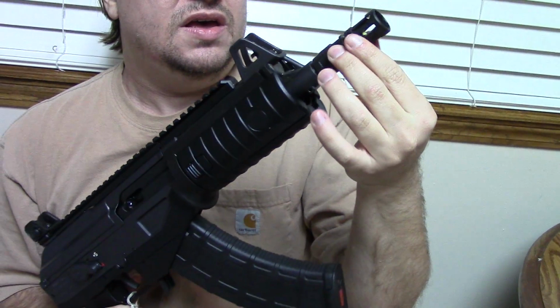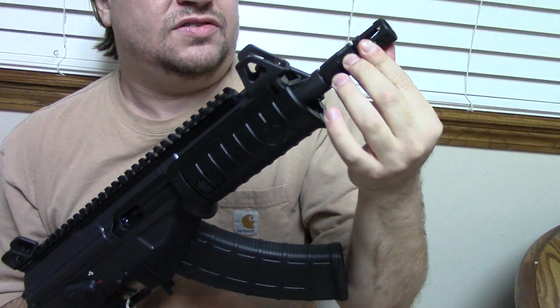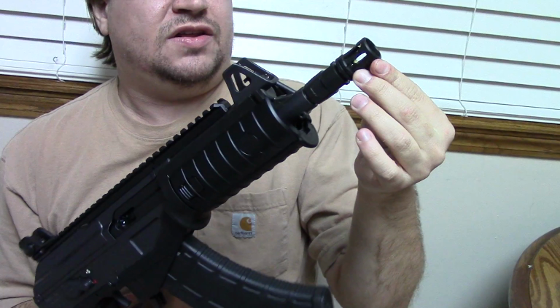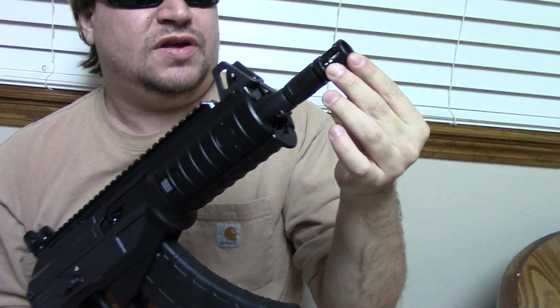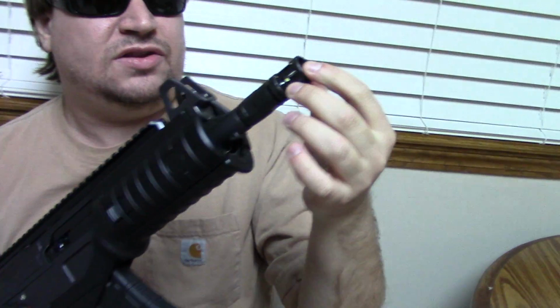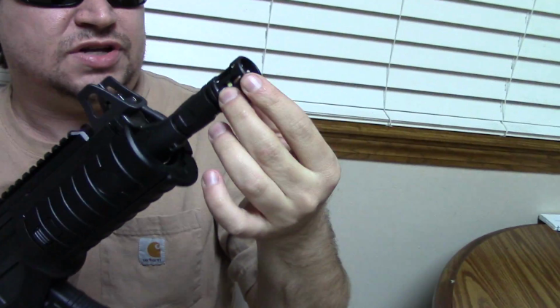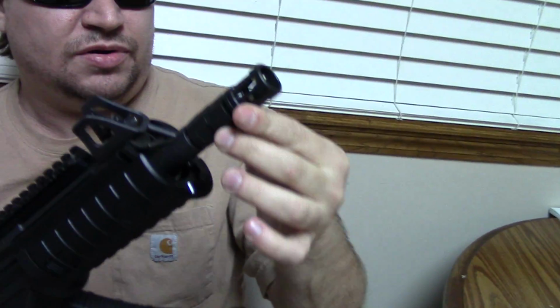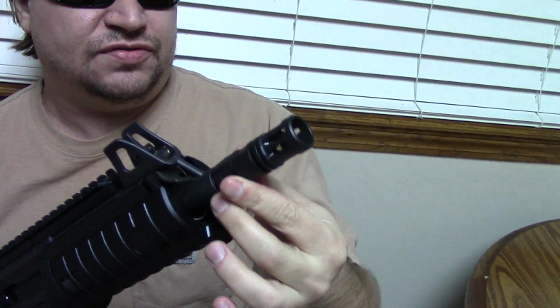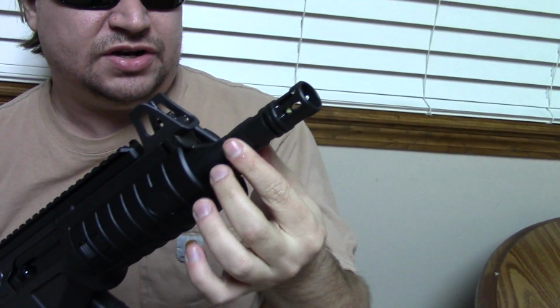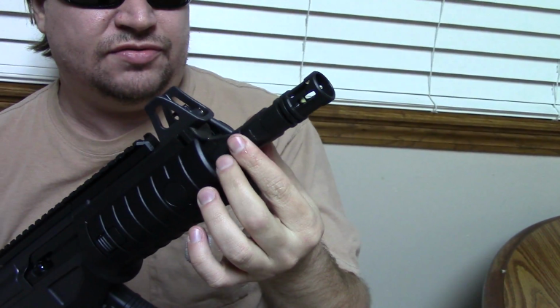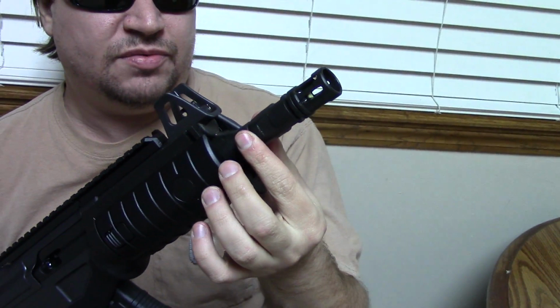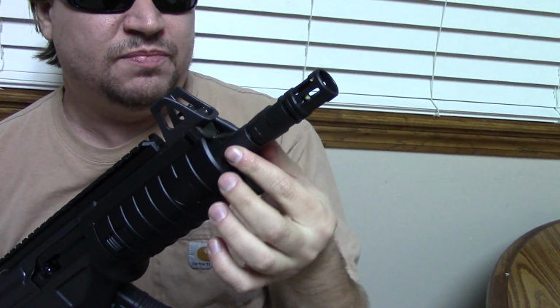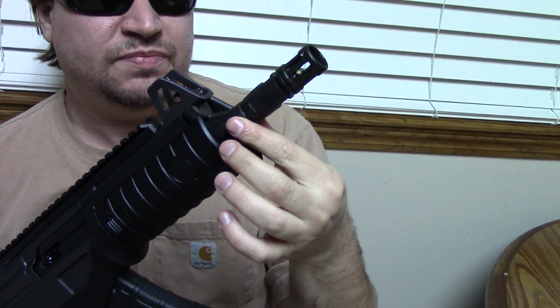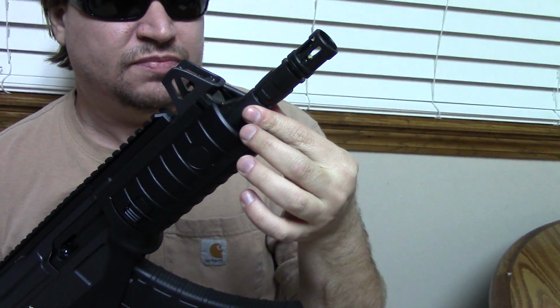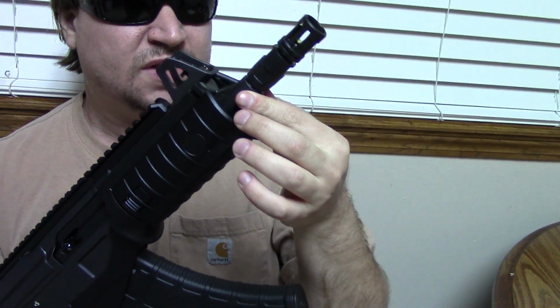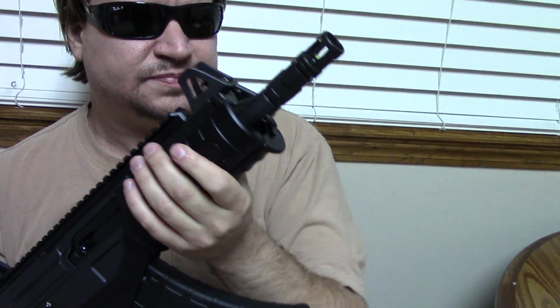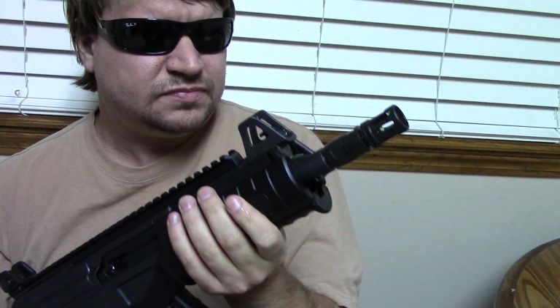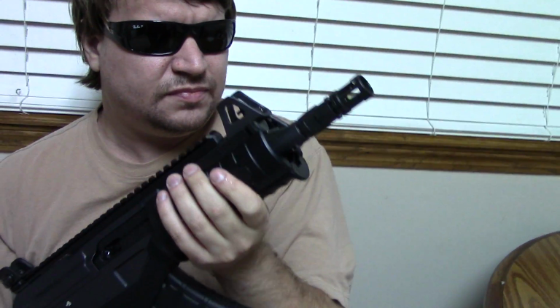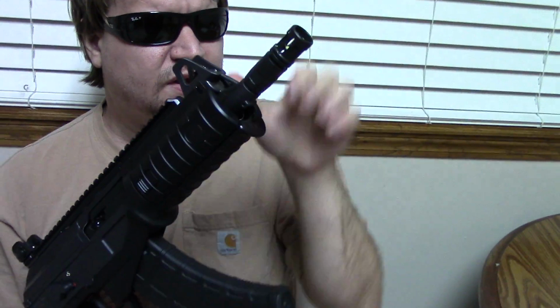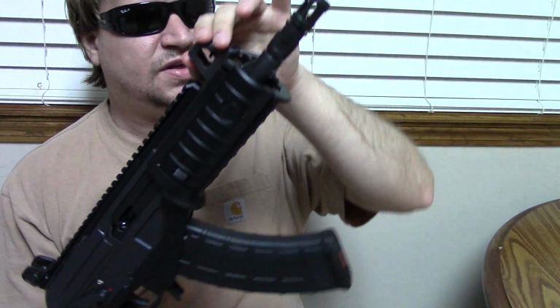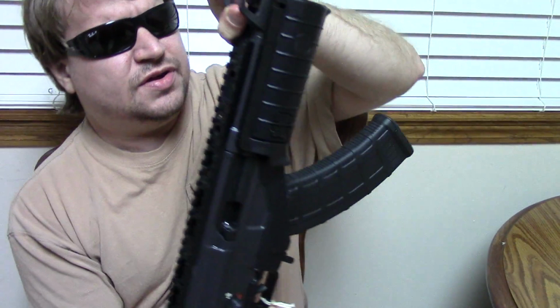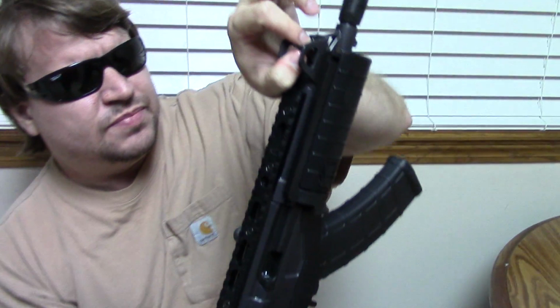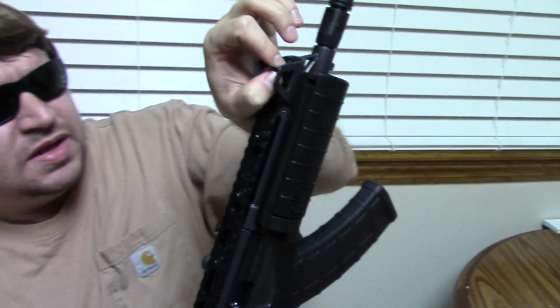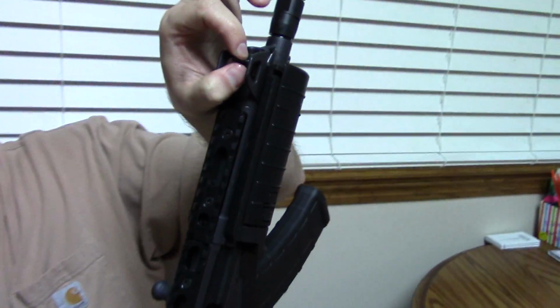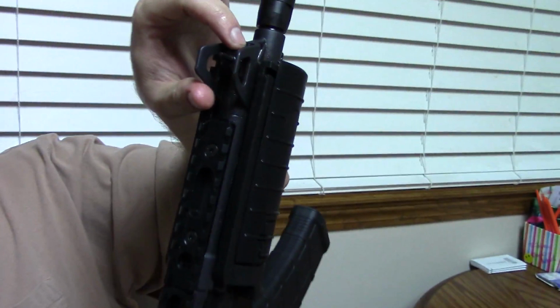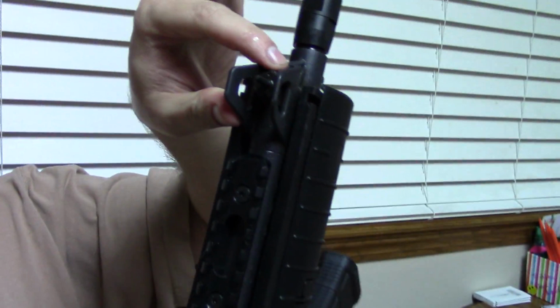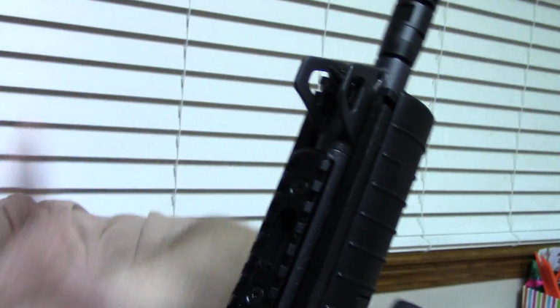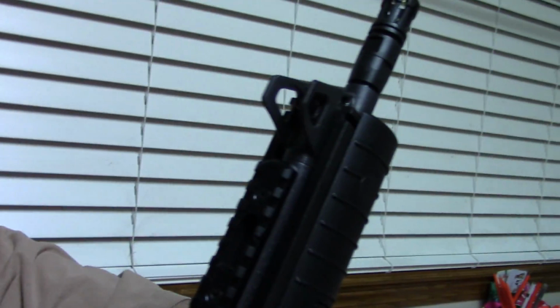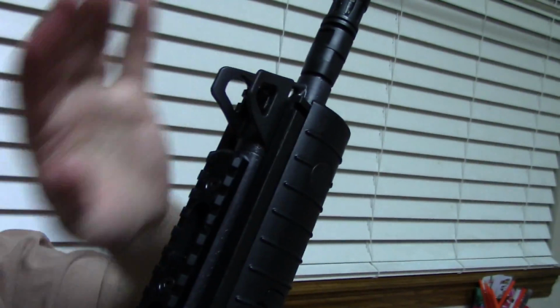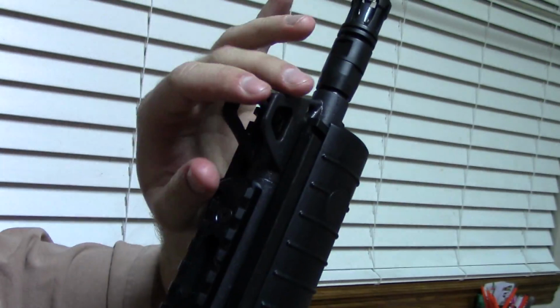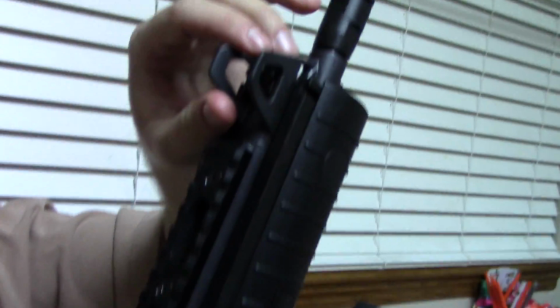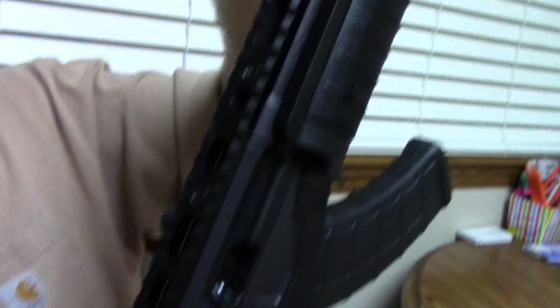It has a standard A2-style birdcage flash hider that's removable. Standard micro front sight, just like the micro Galil, which is adjustable.